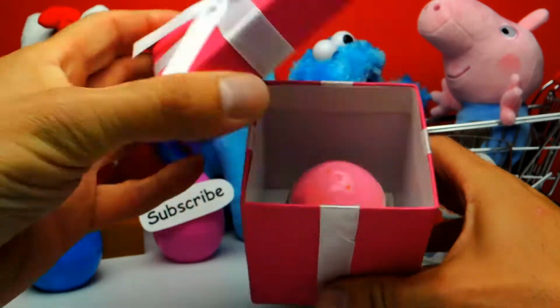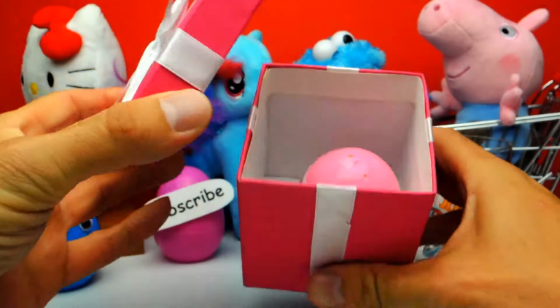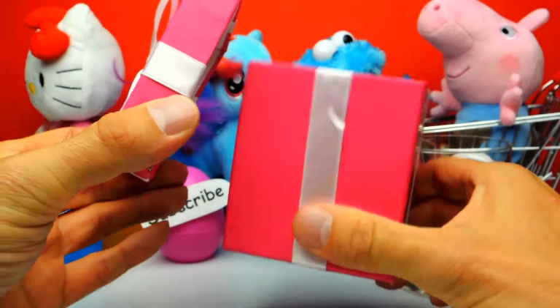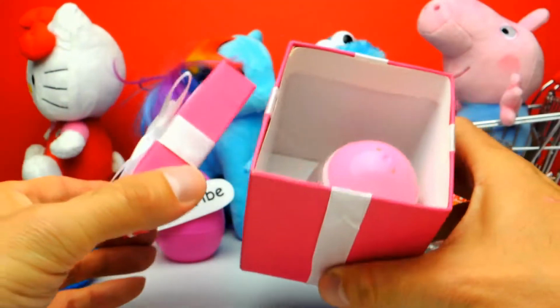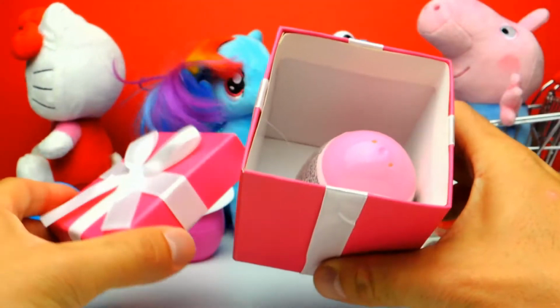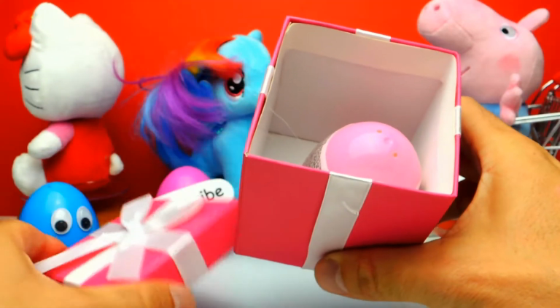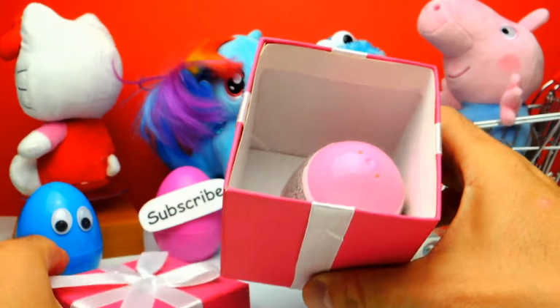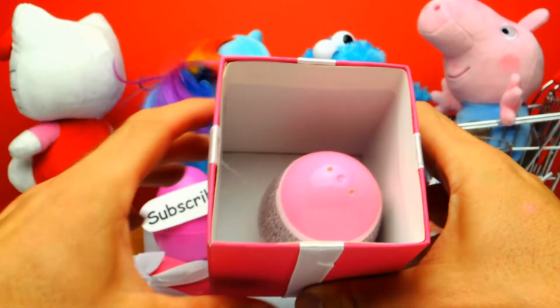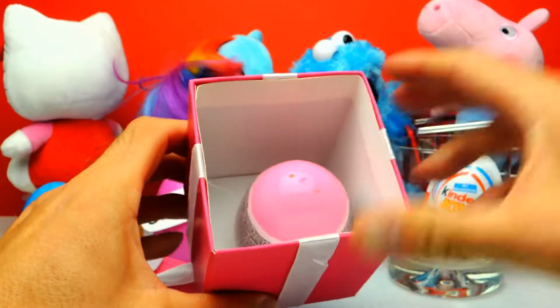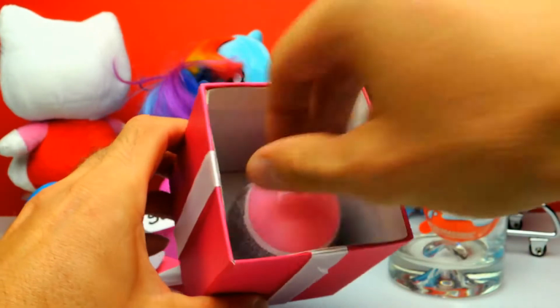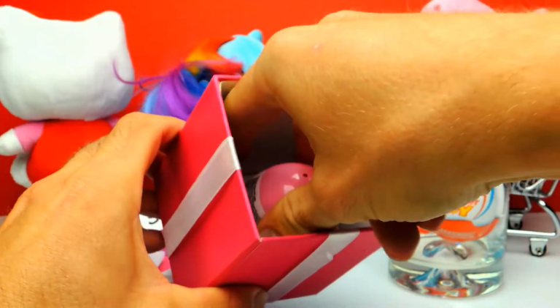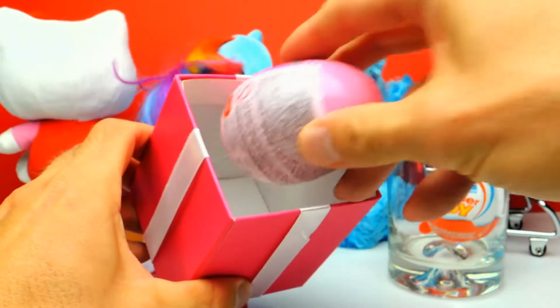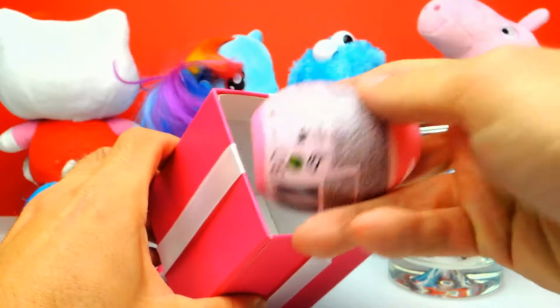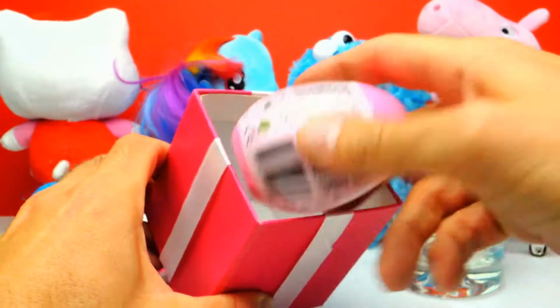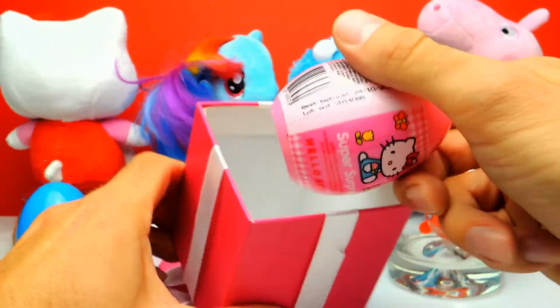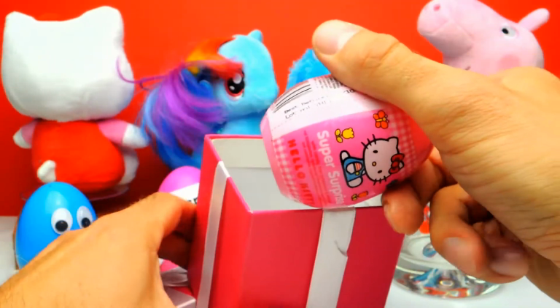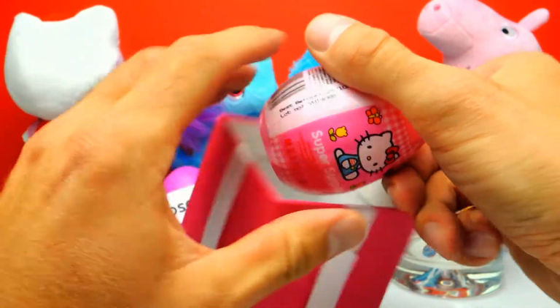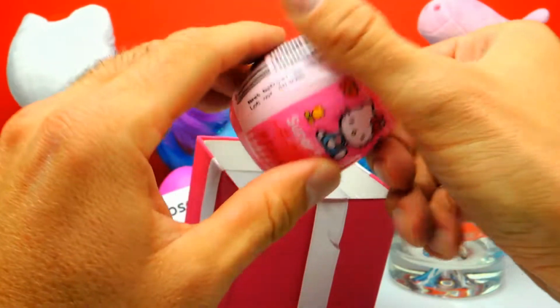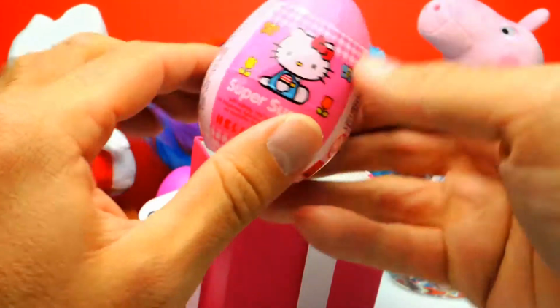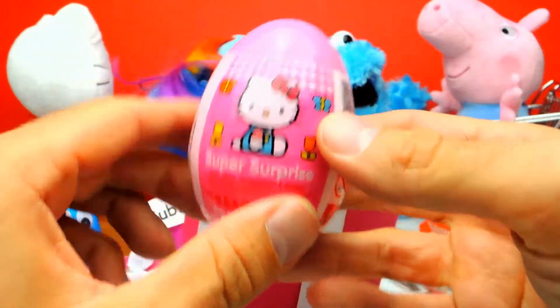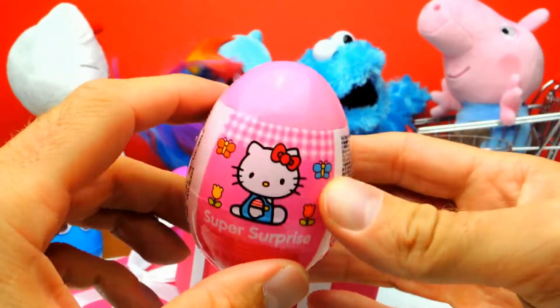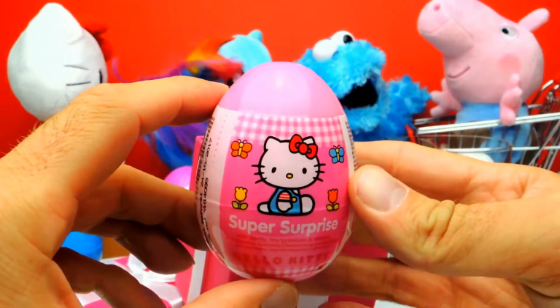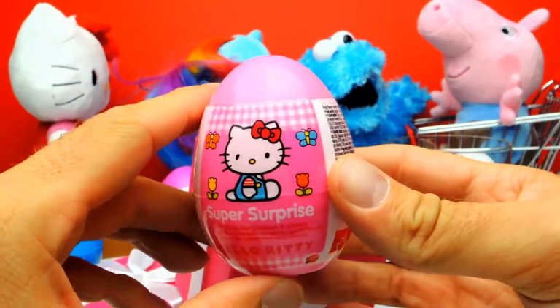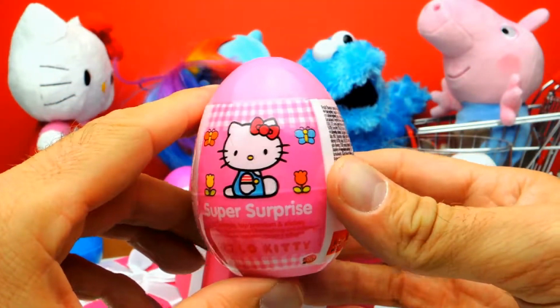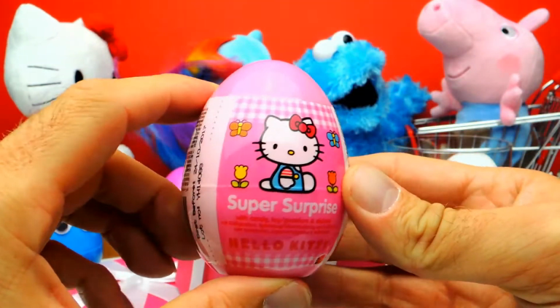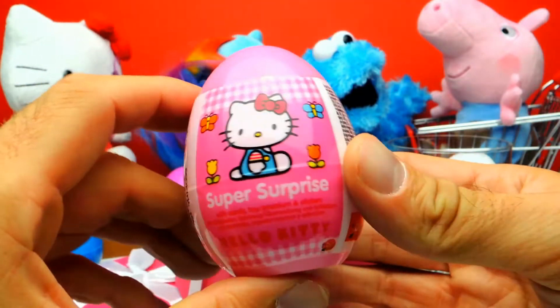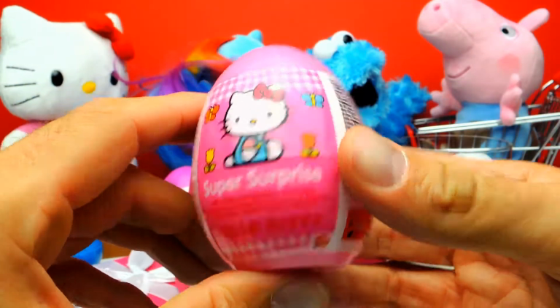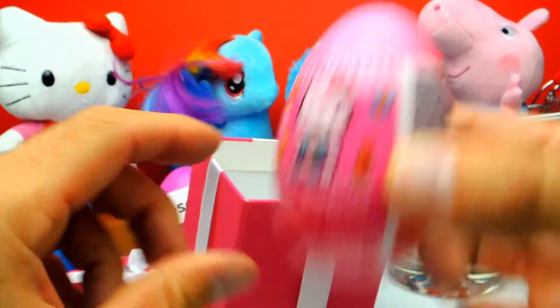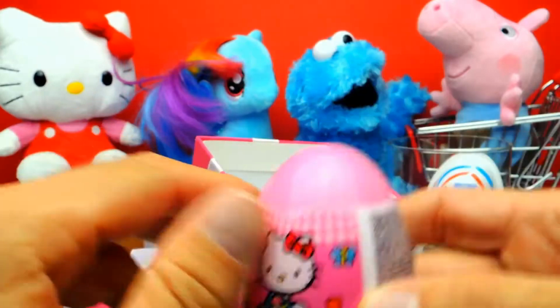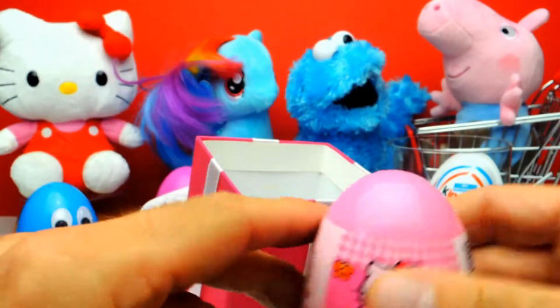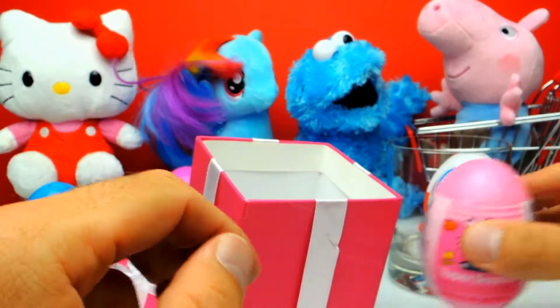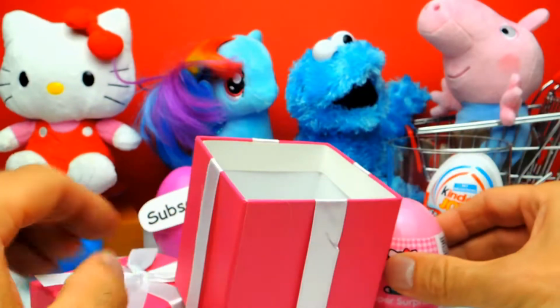Hey everyone, Crazy Toys here. My name is Gunnar and today we have lots of surprise toys. But first let's have a look inside this pink box. And yeah, there is a surprise egg inside.